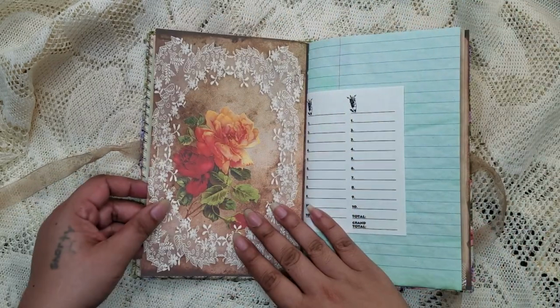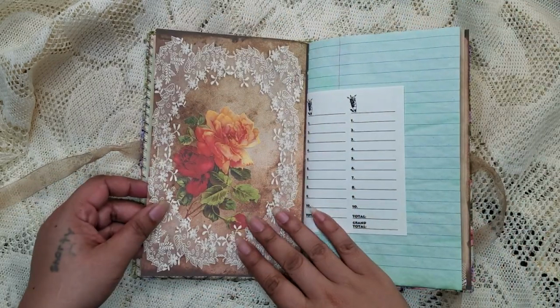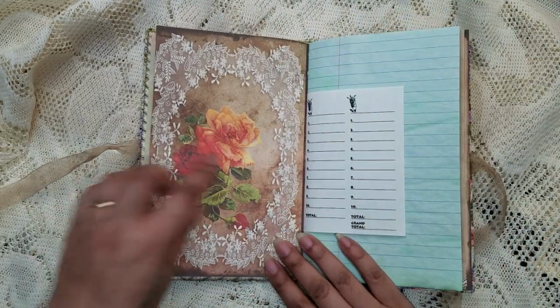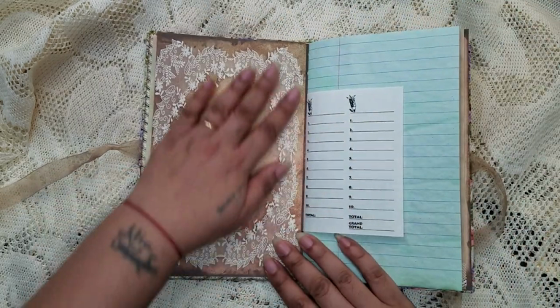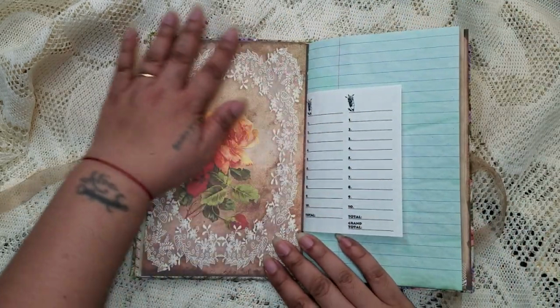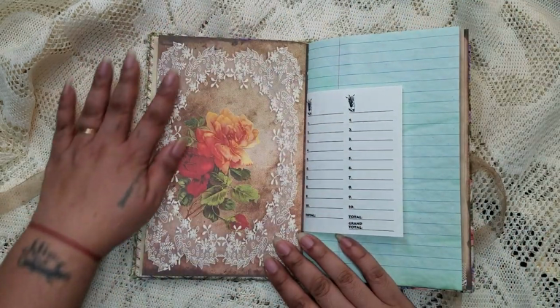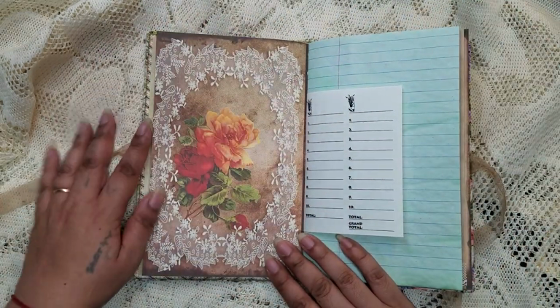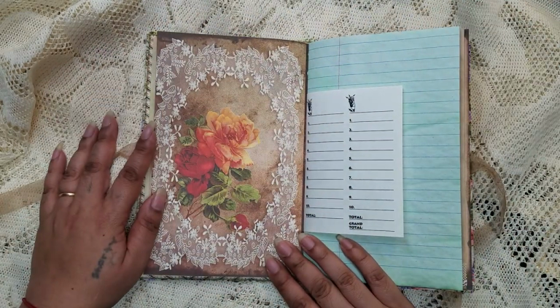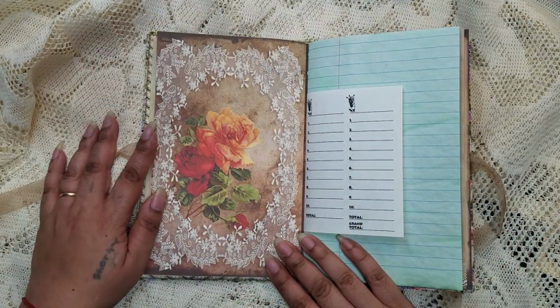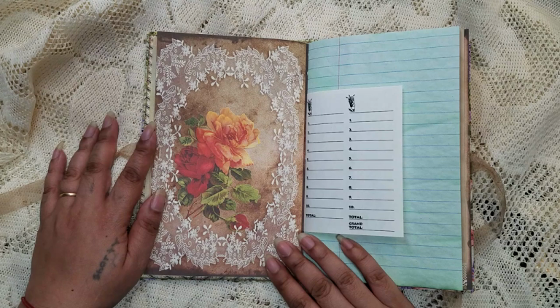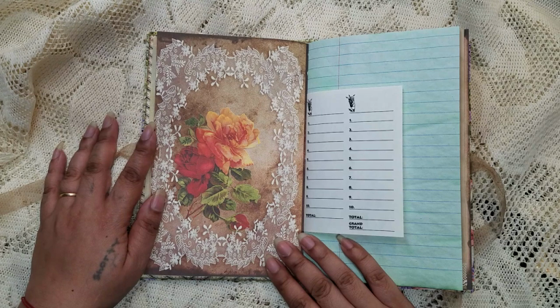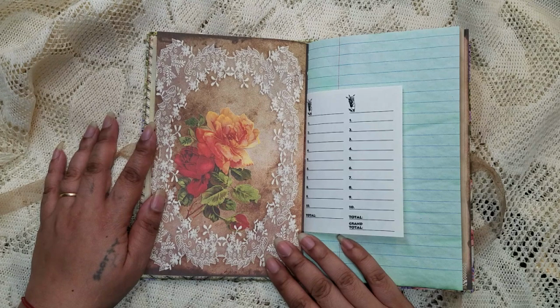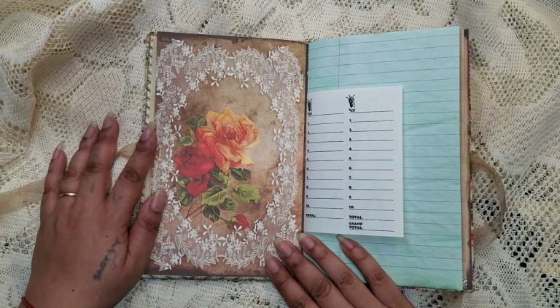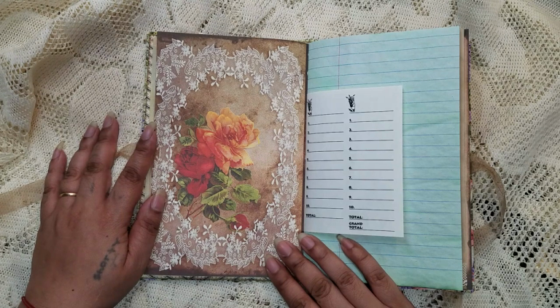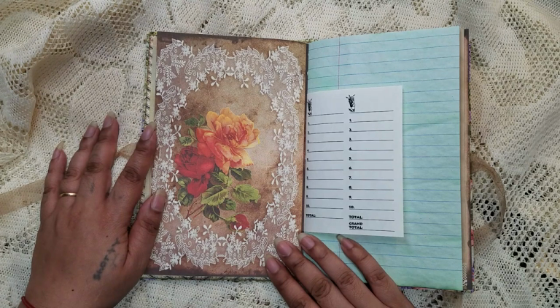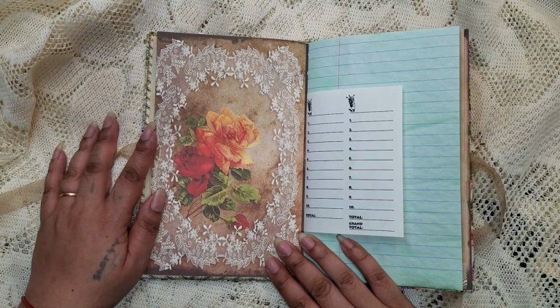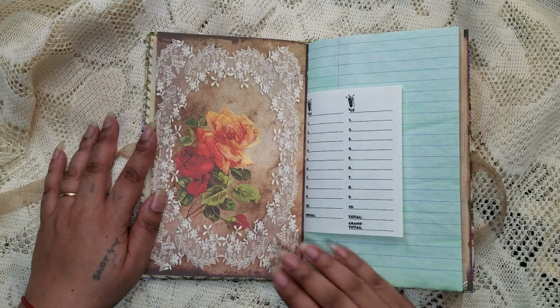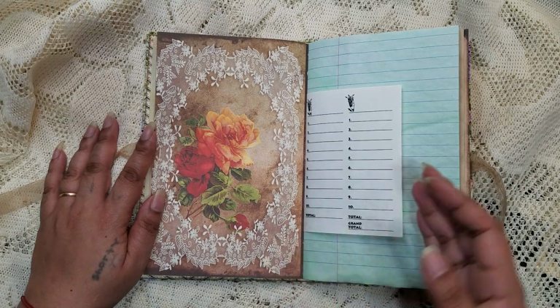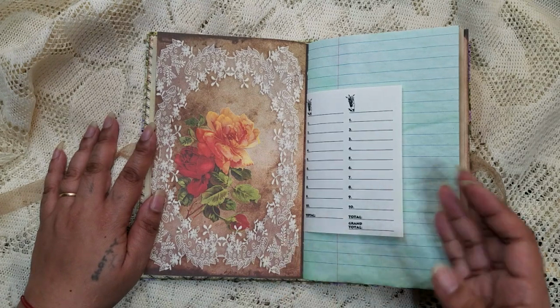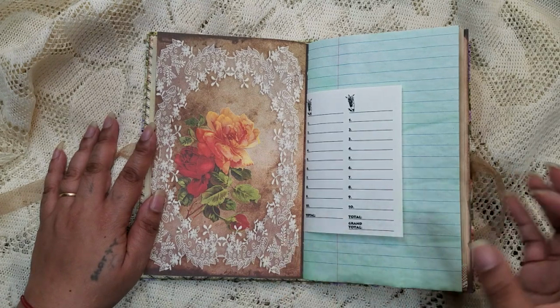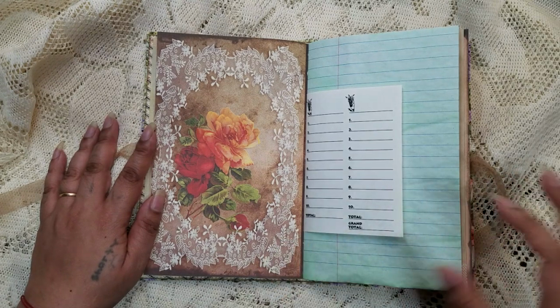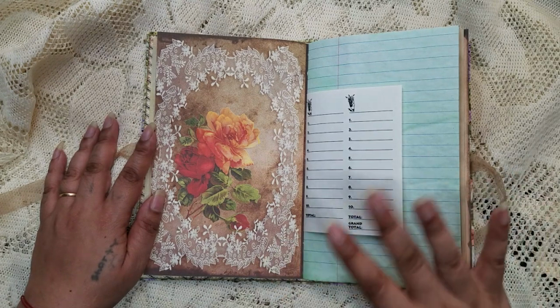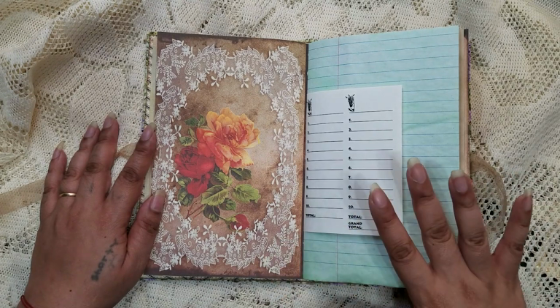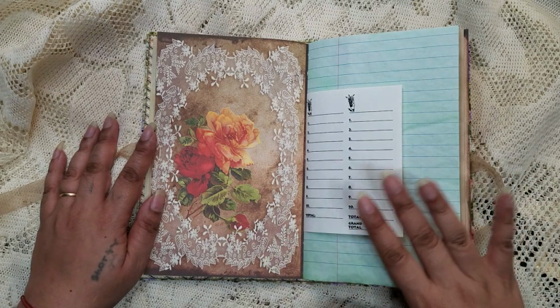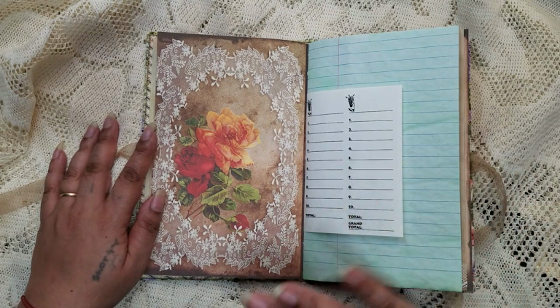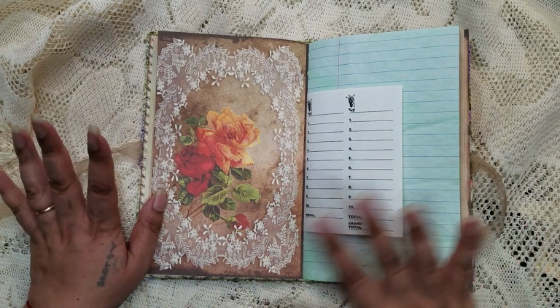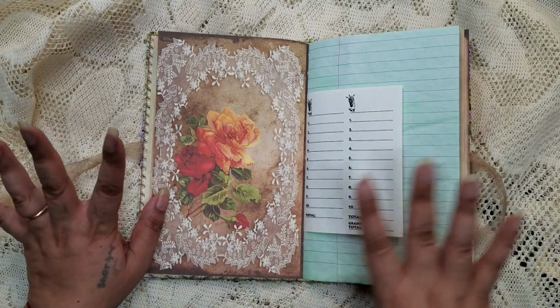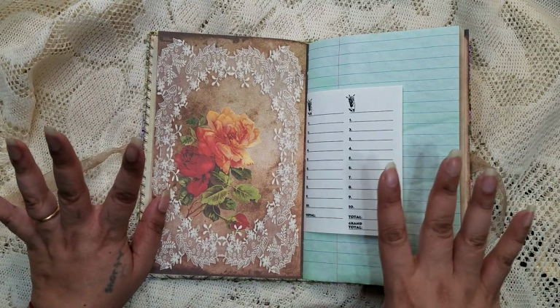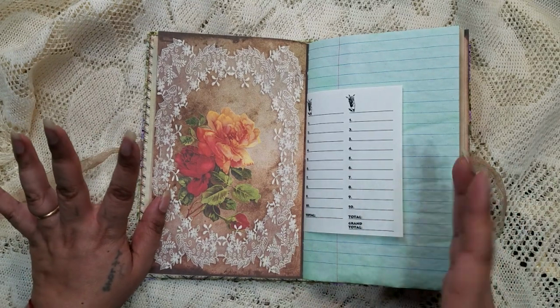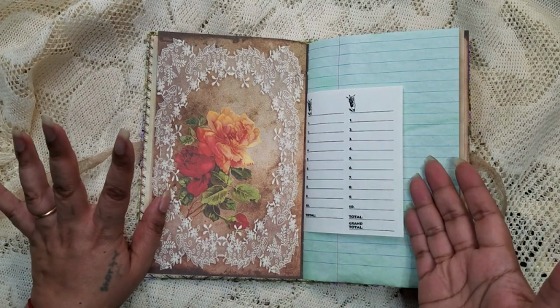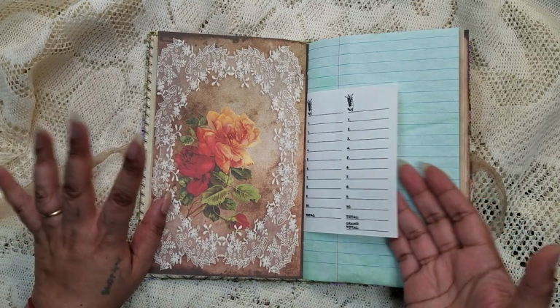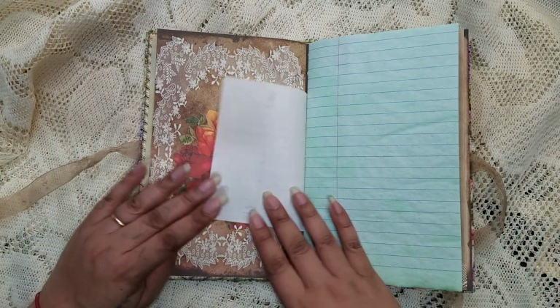Here is another gorgeous page from the kit — I love it. It's very botanical but very vintagey looking at the same time.